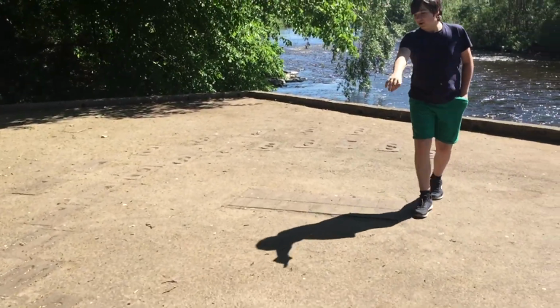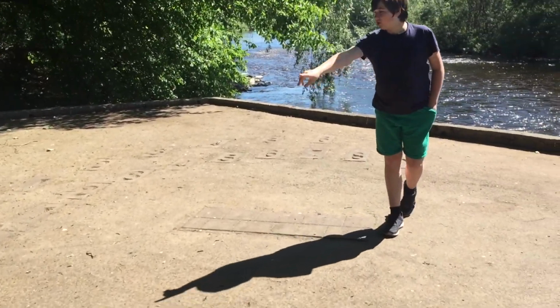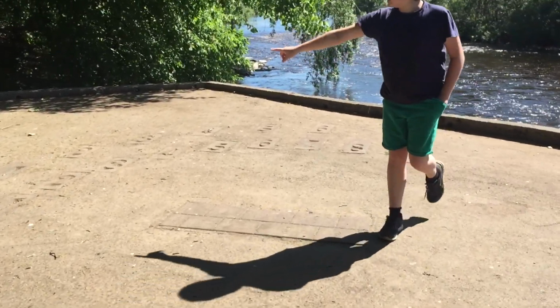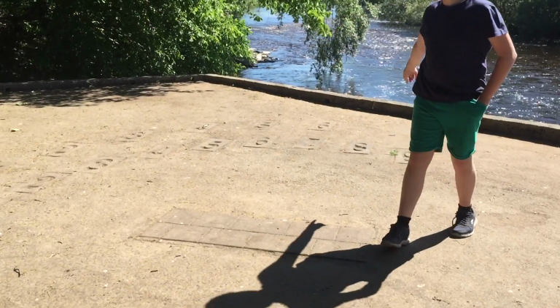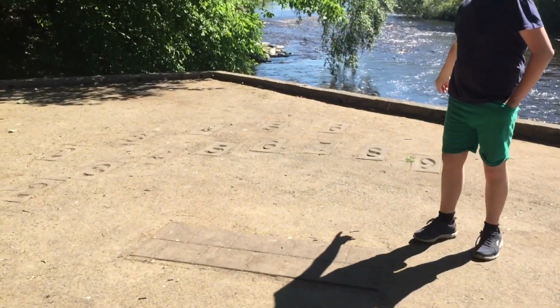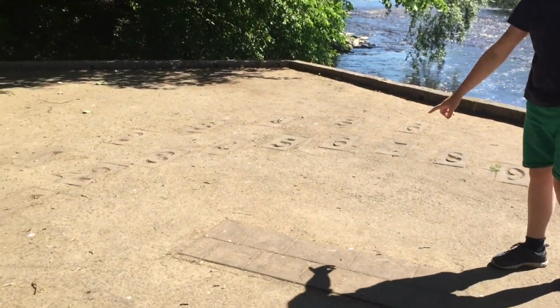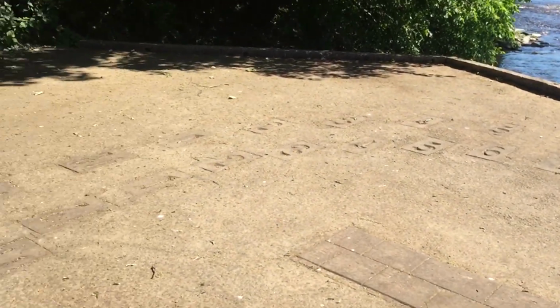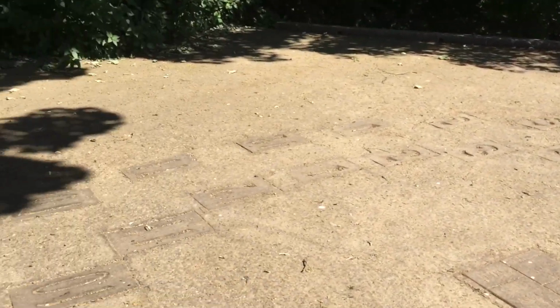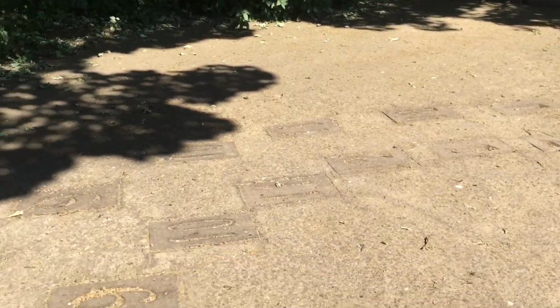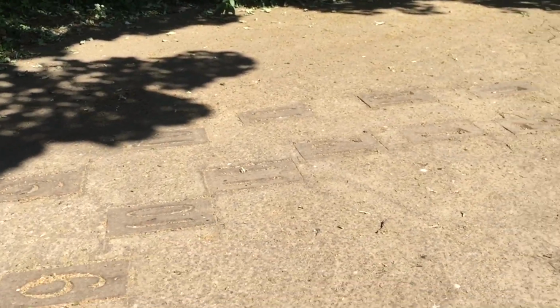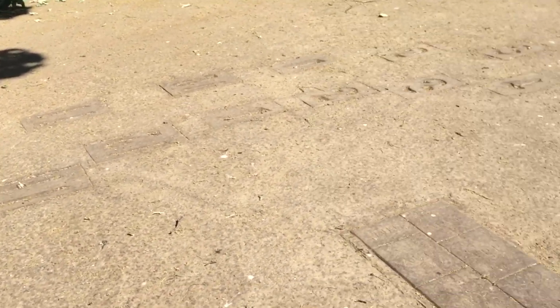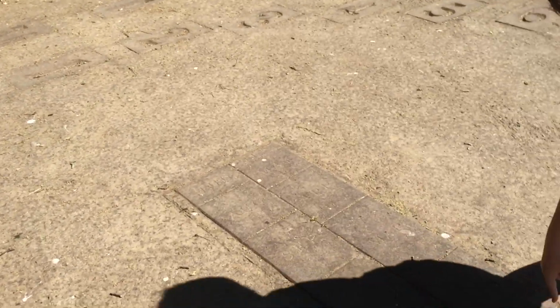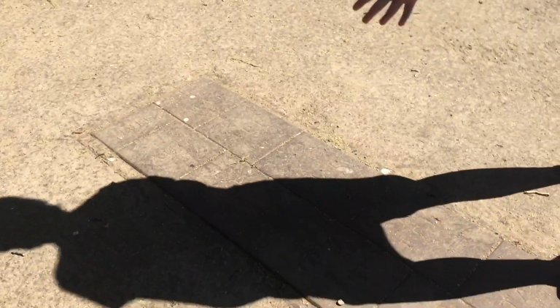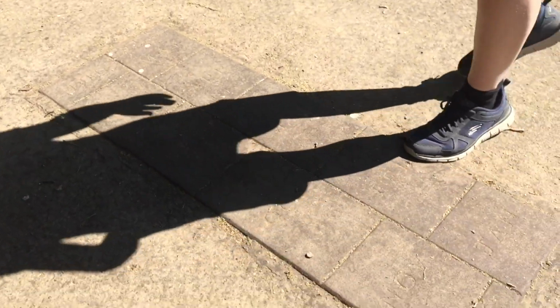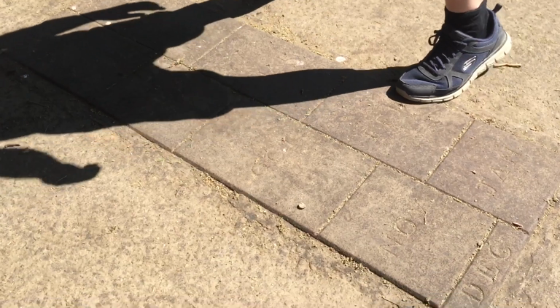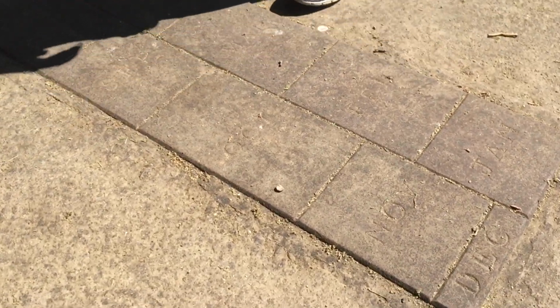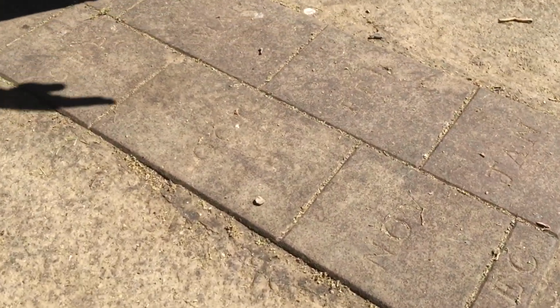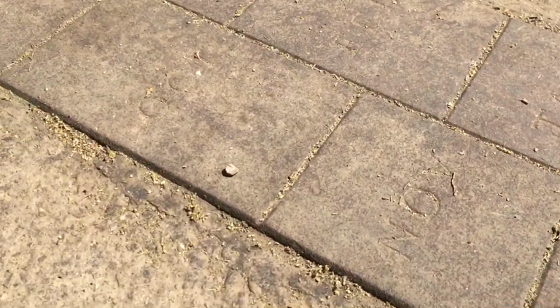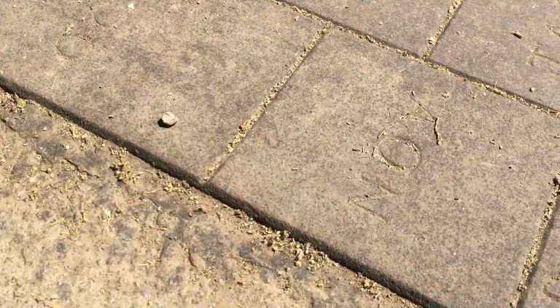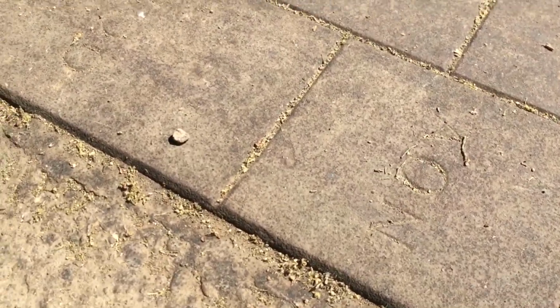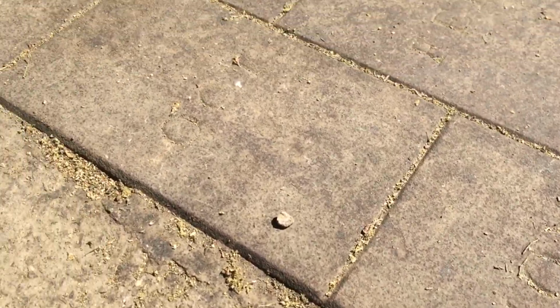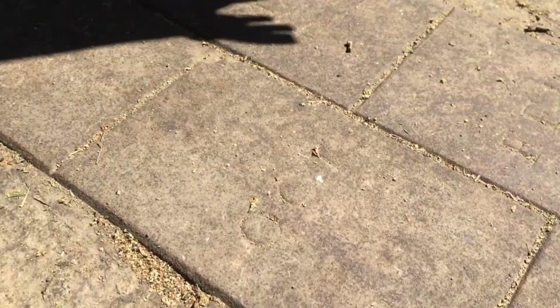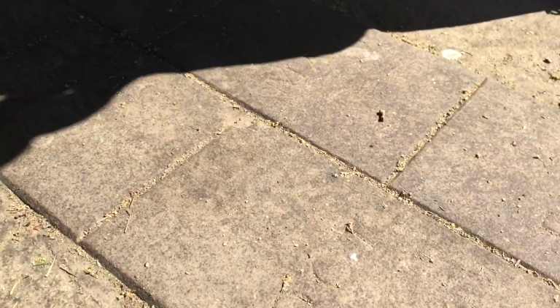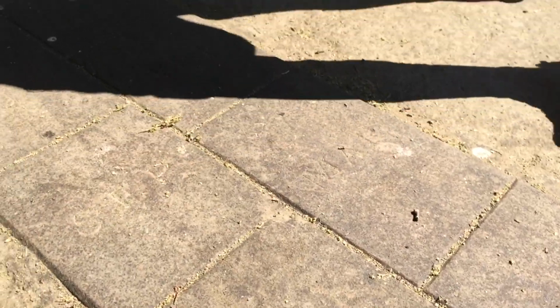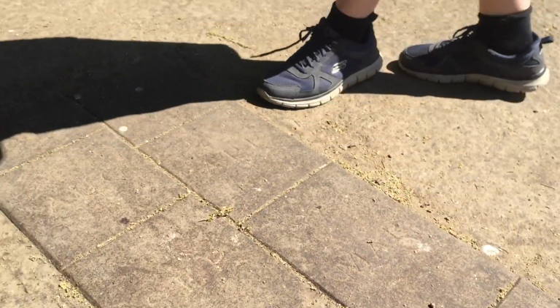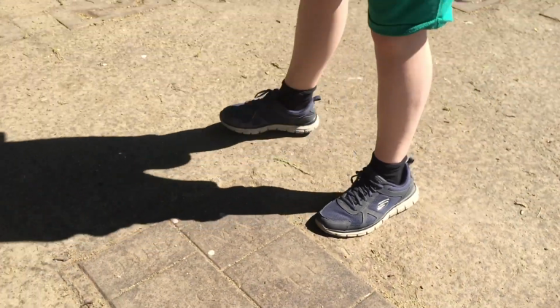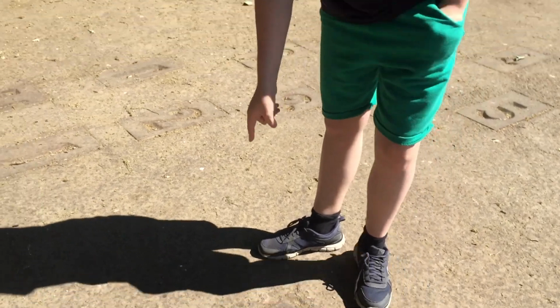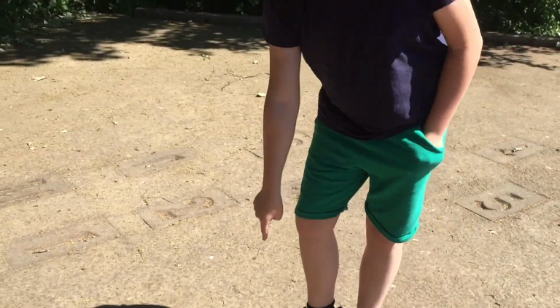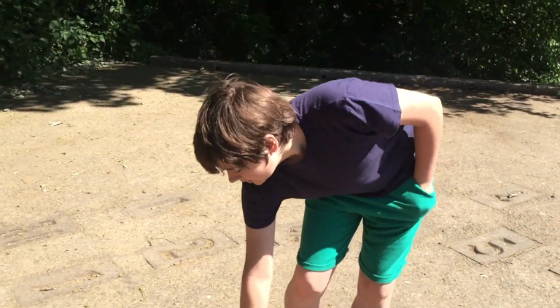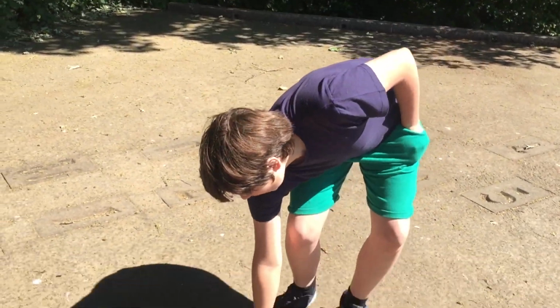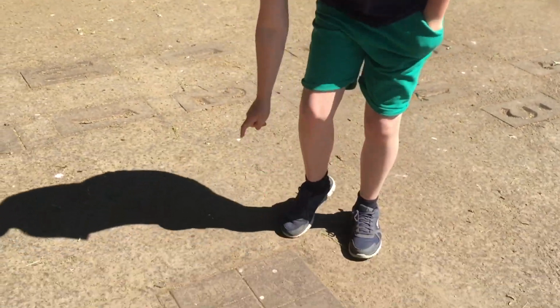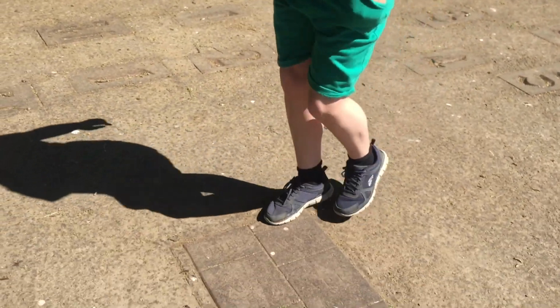It's obviously got all the numbers on there, and here it's got the months — December, January, November, February, all the months. Now it's the first of June, so we go on that one and stand there.